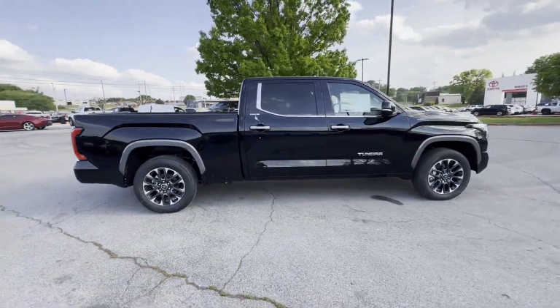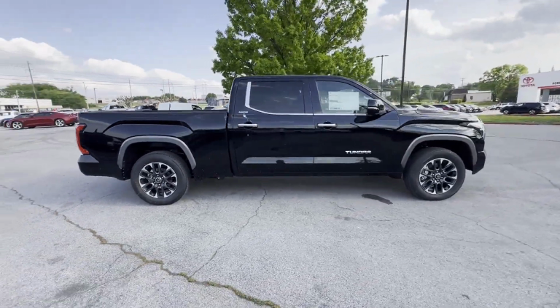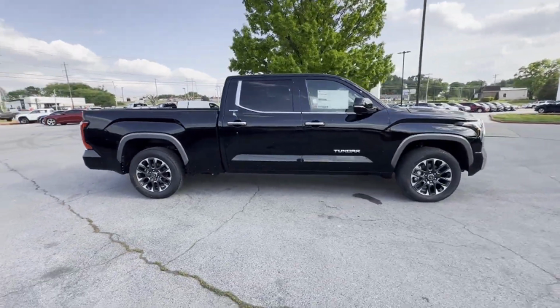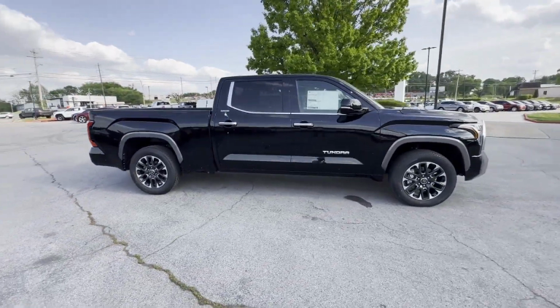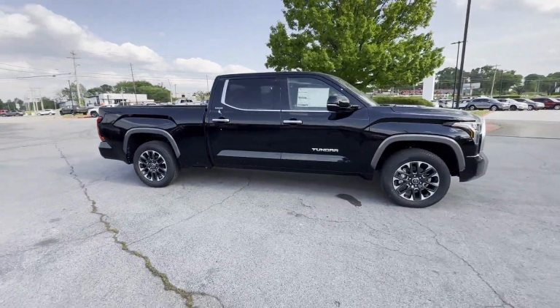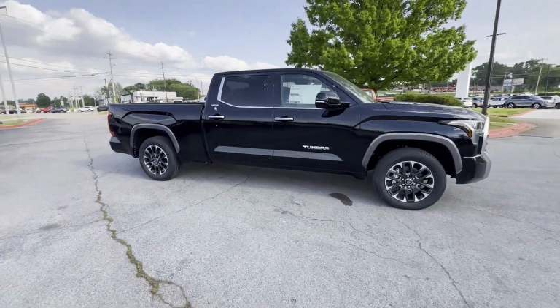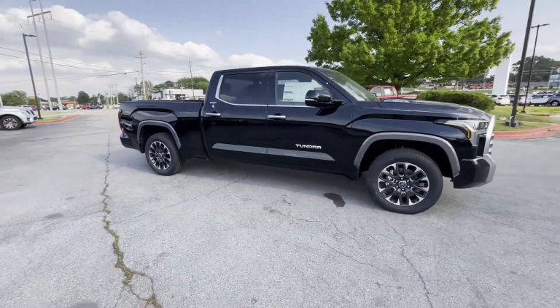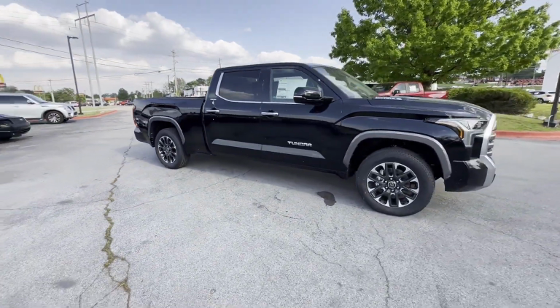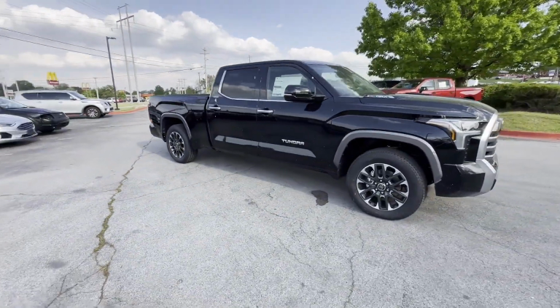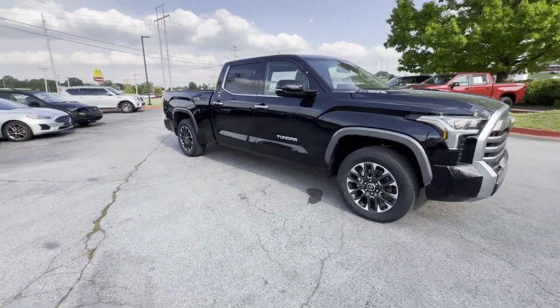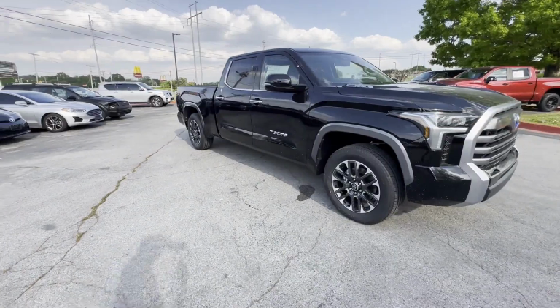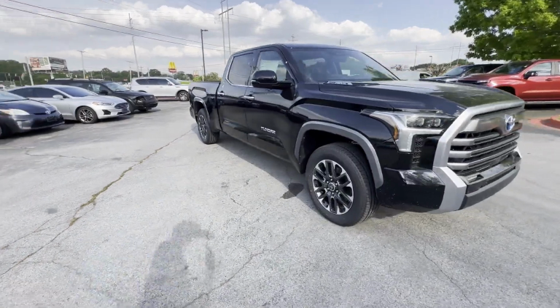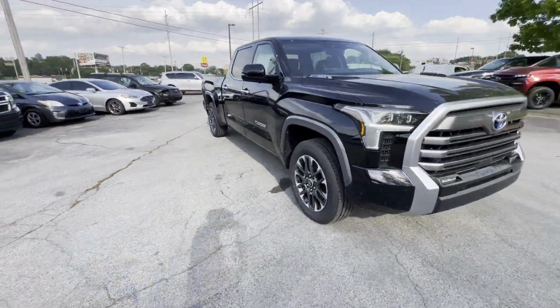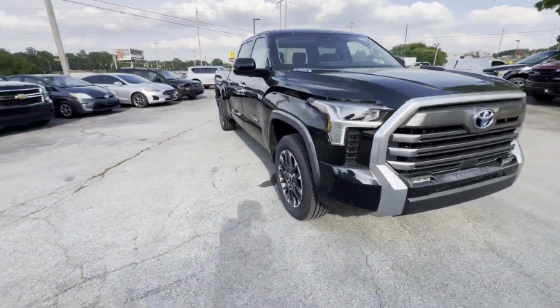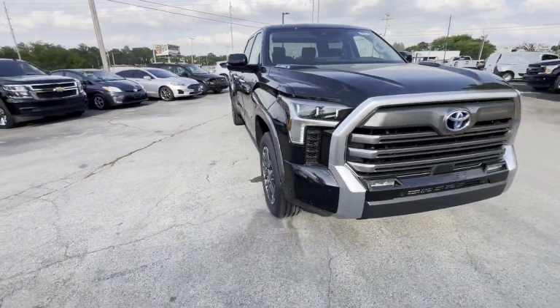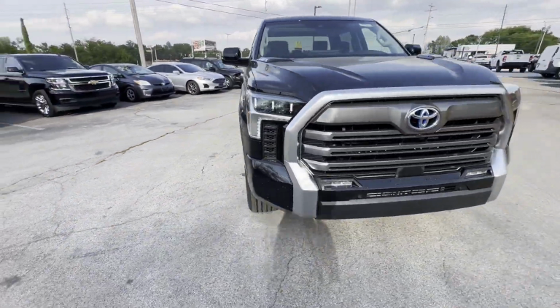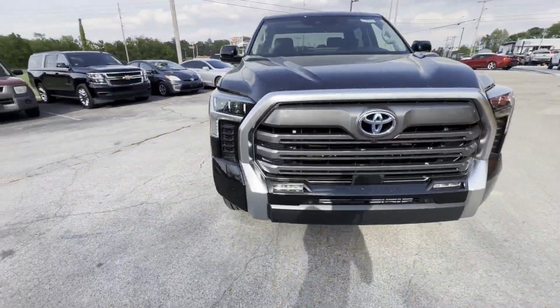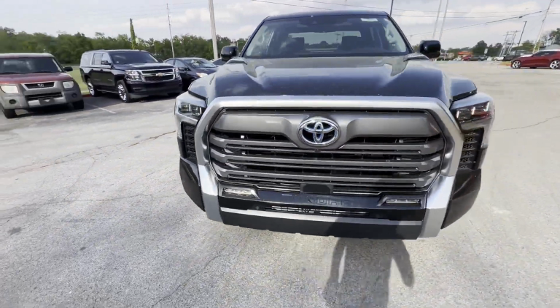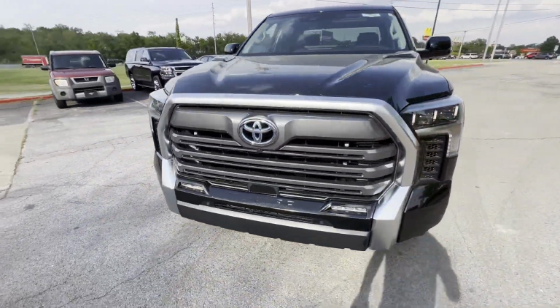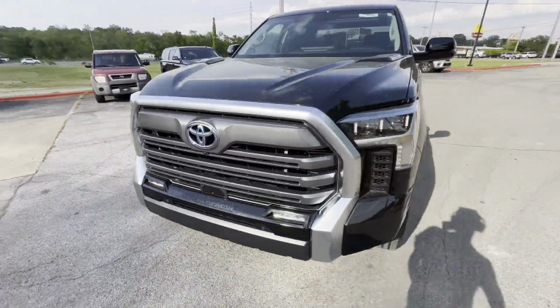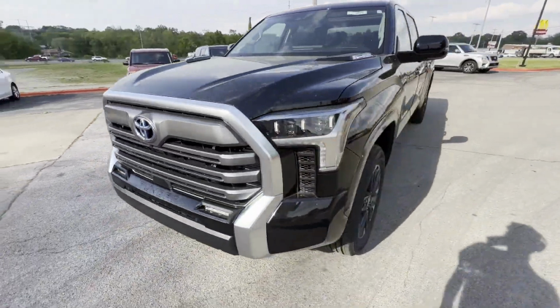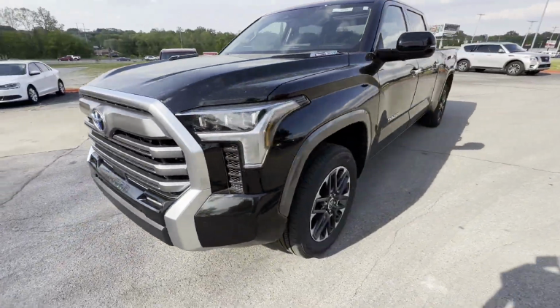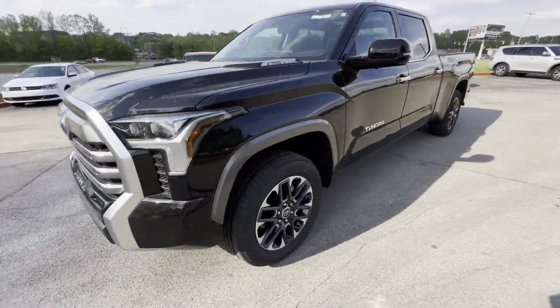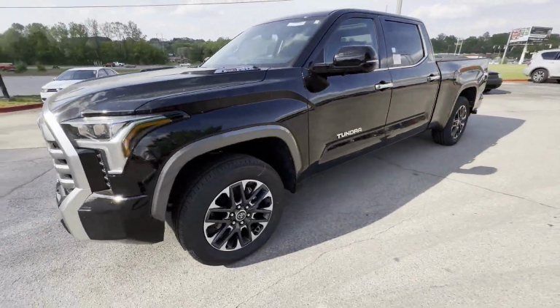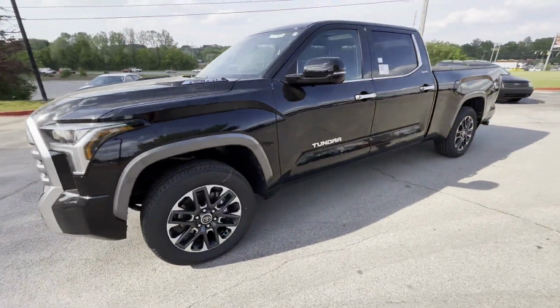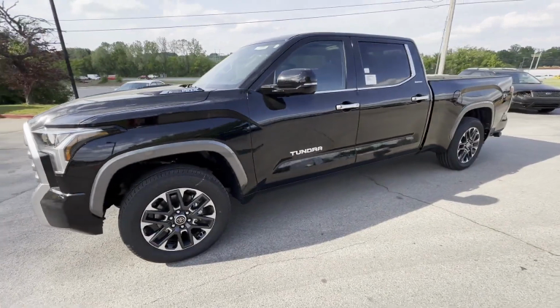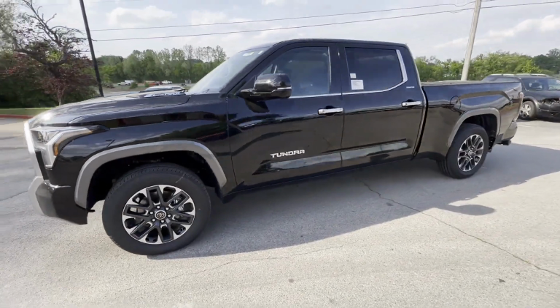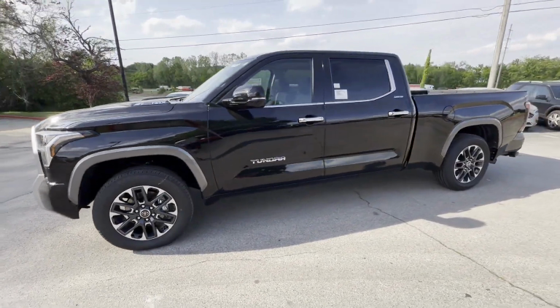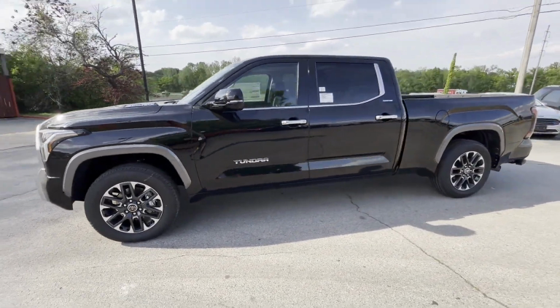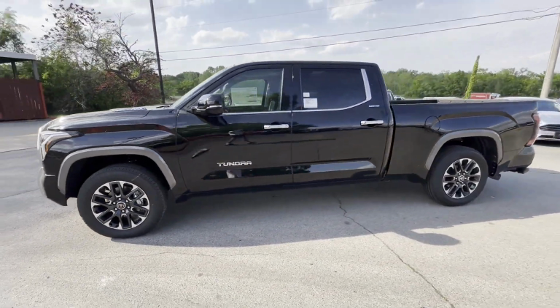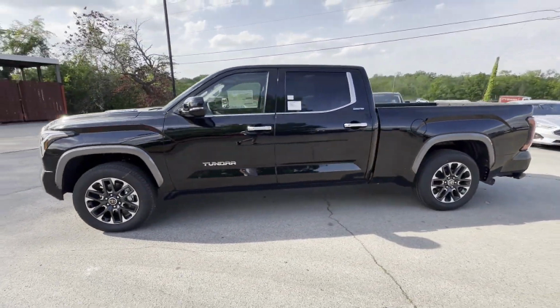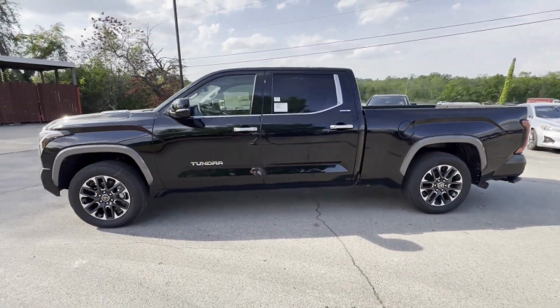Cross traffic alert. Lane keeping assist. Side view mirrors with turn signals. Lane departure warning. Wi-Fi hotspot. Satellite radio. Navigation.